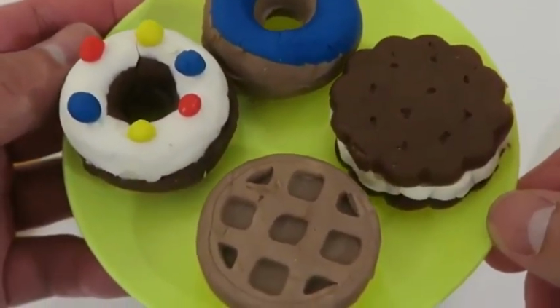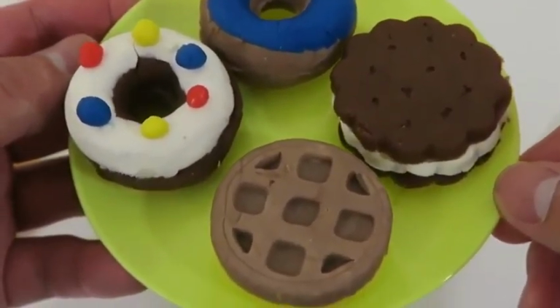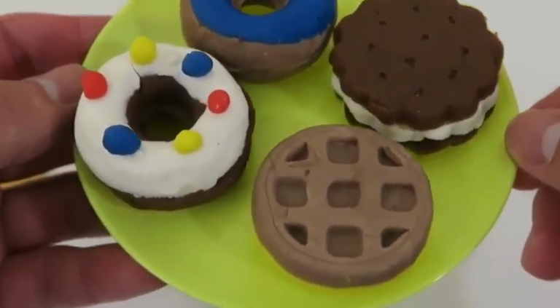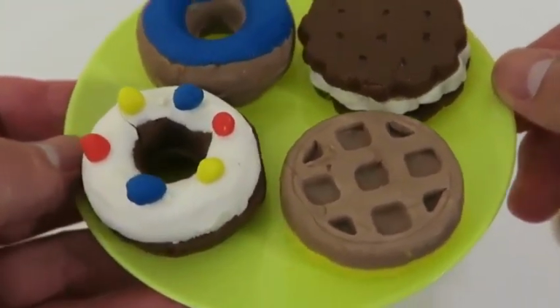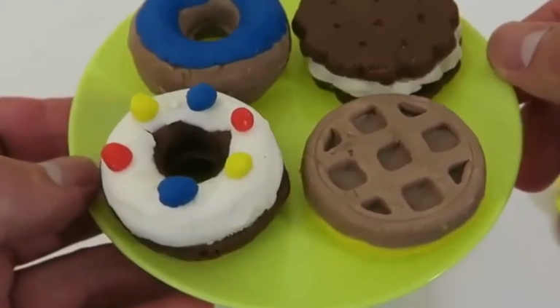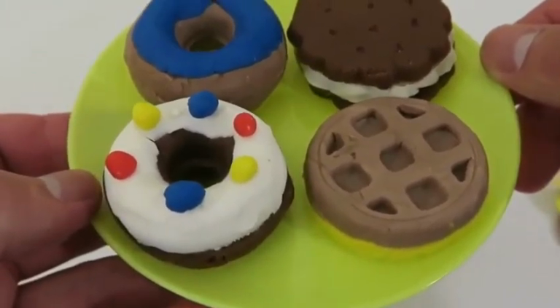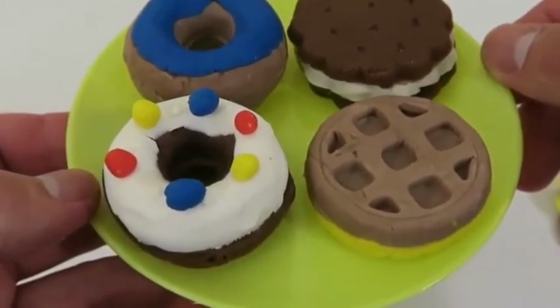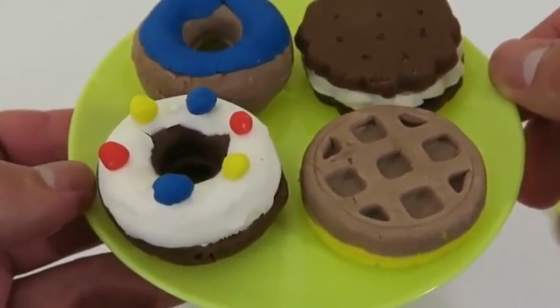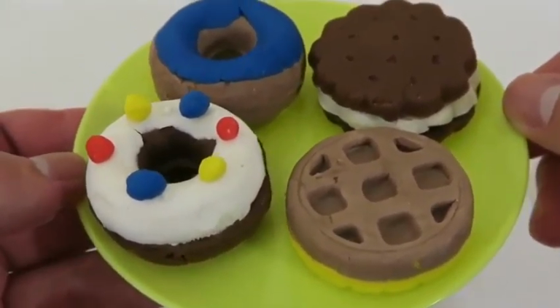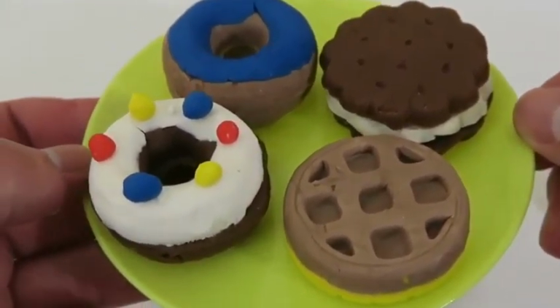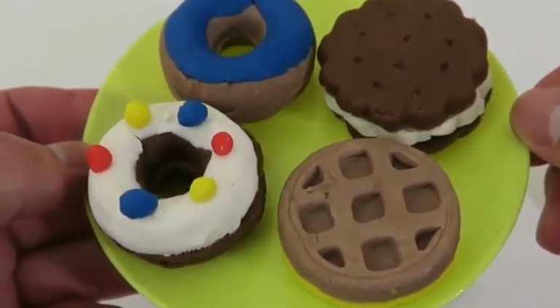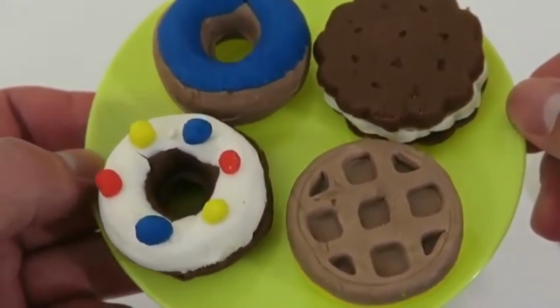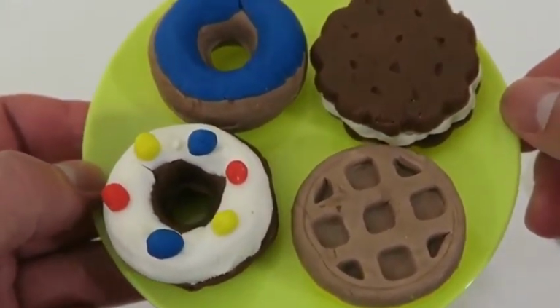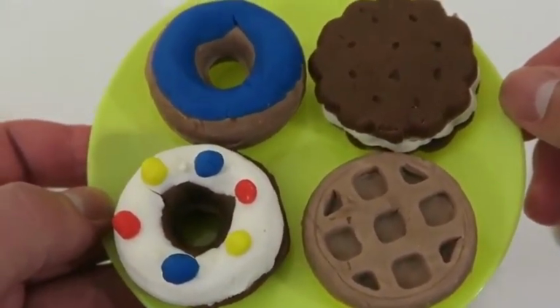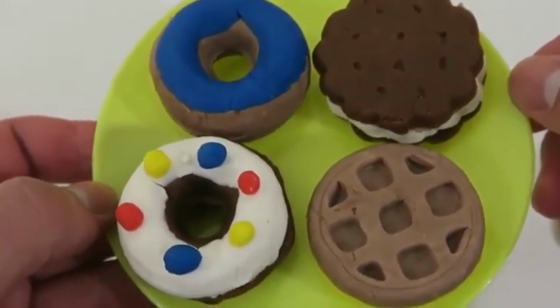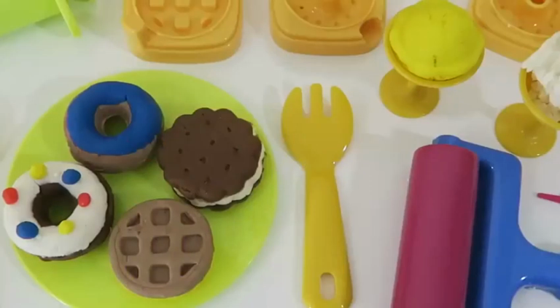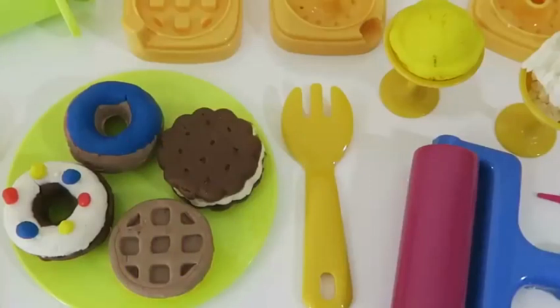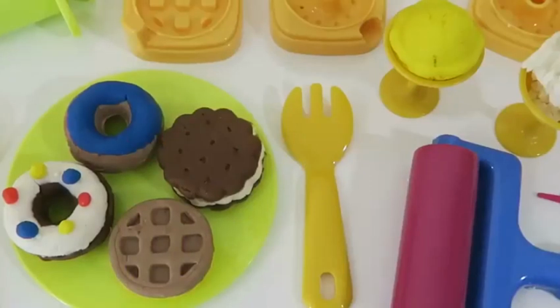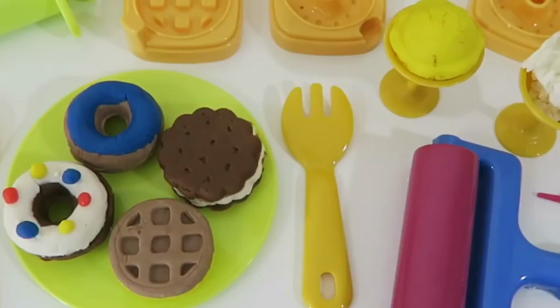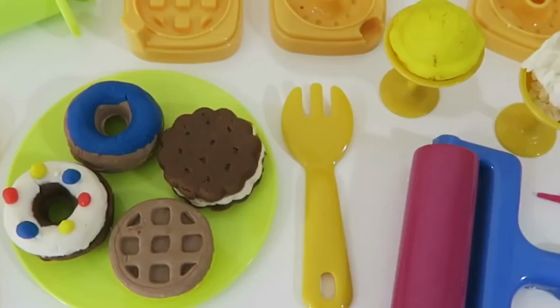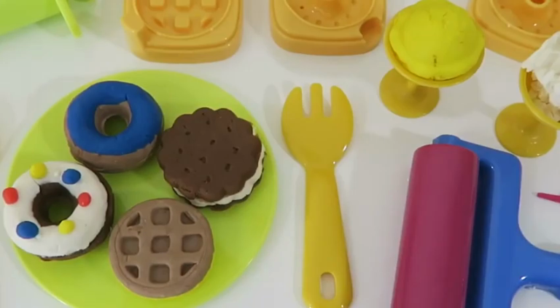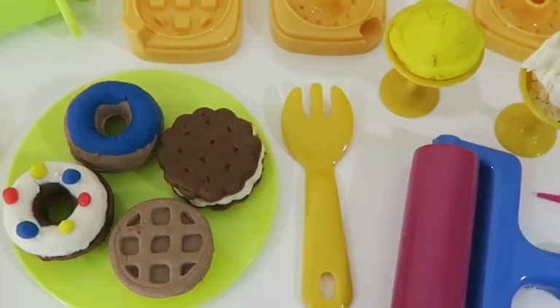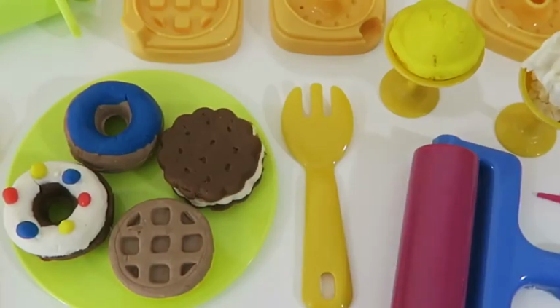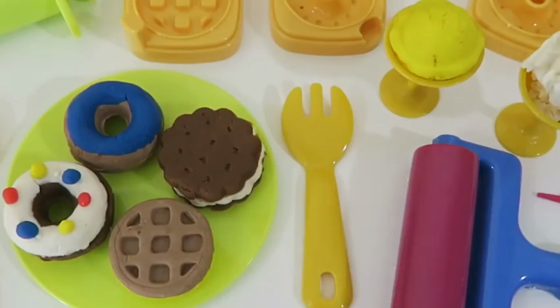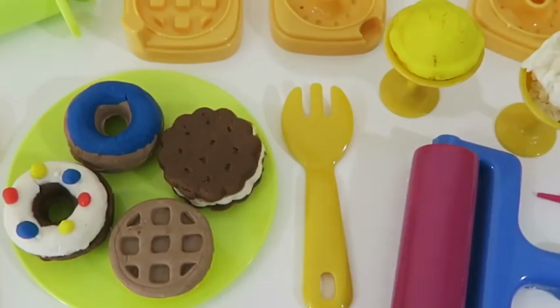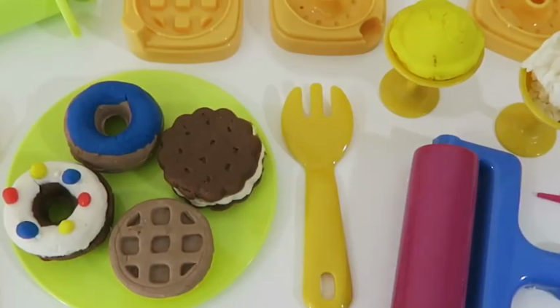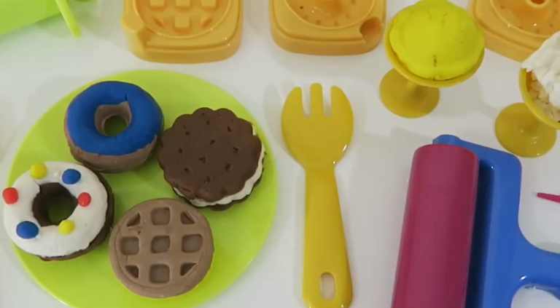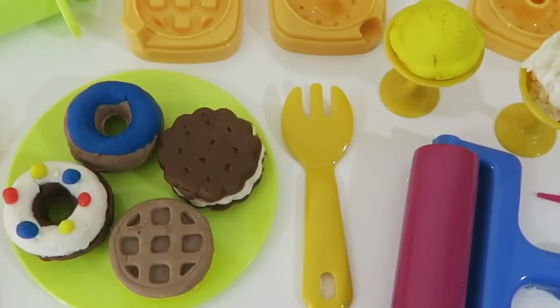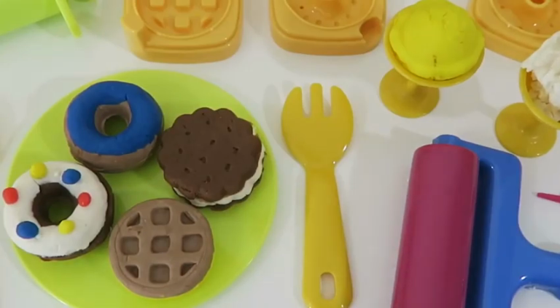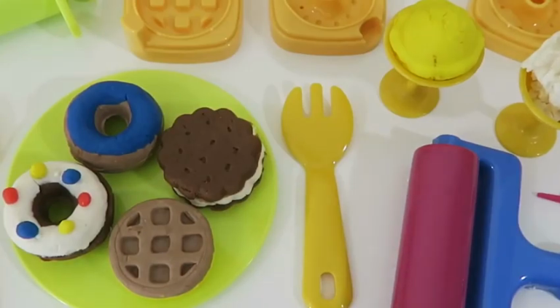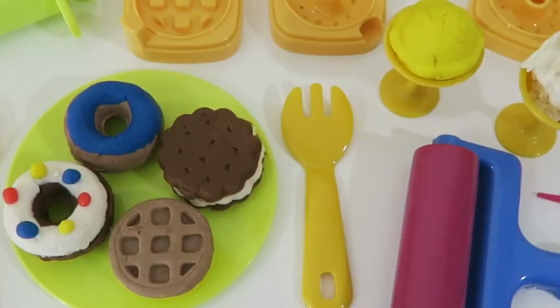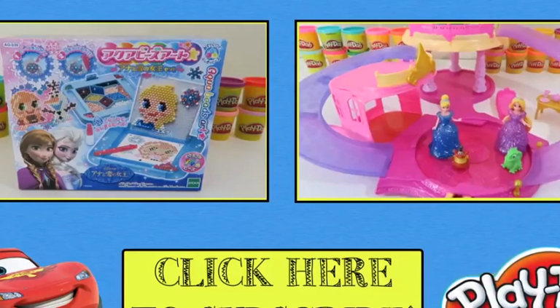Now this is what you call a plate full of desserts. Out of the four I made, which one do you guys like the most? I think I'll still go with that ice cream sandwich one. Well this was a lot of fun. Thanks for watching. Please subscribe to watch more. See you soon!